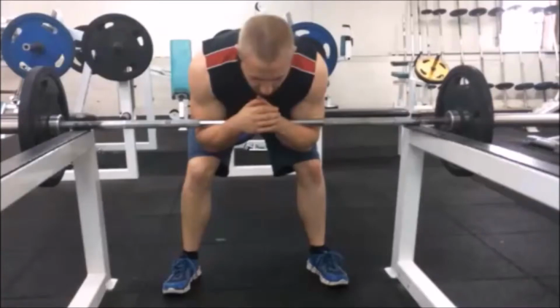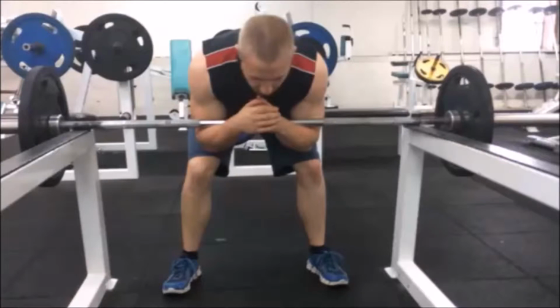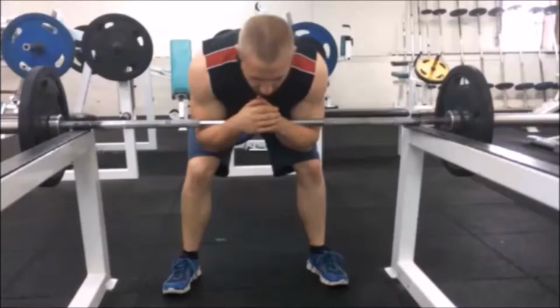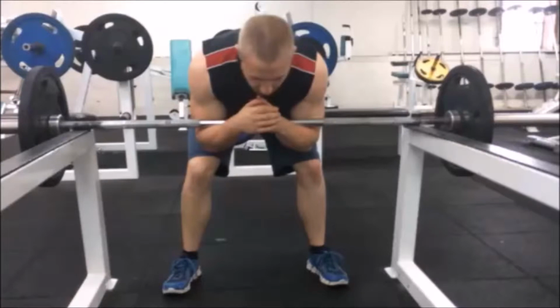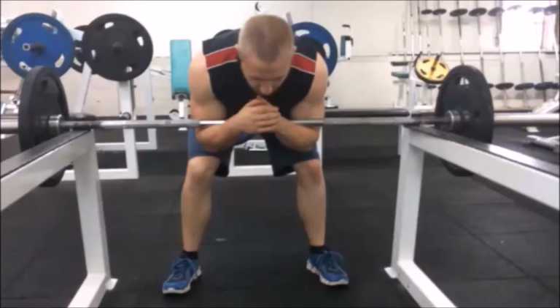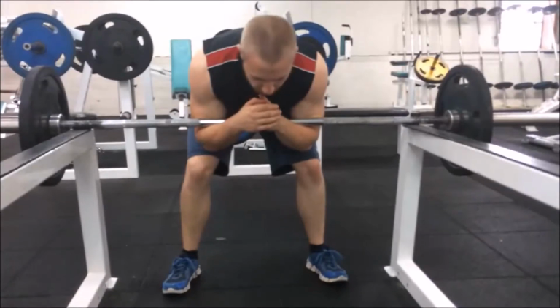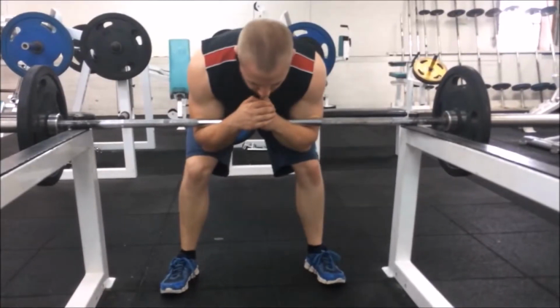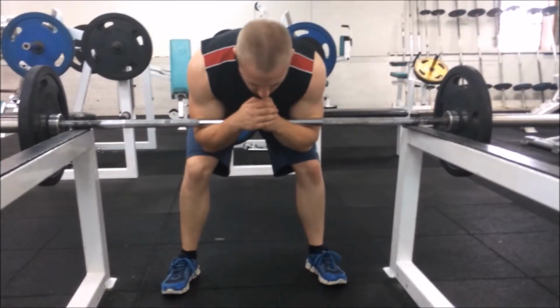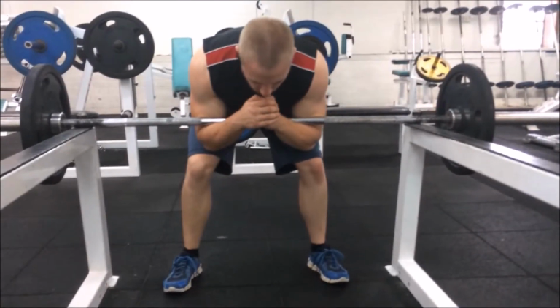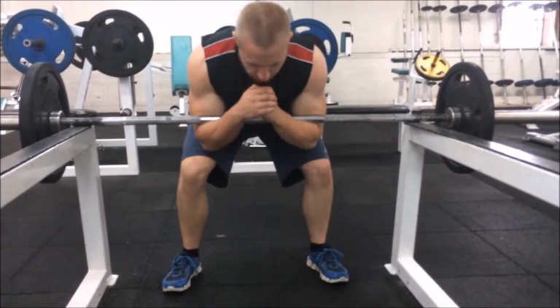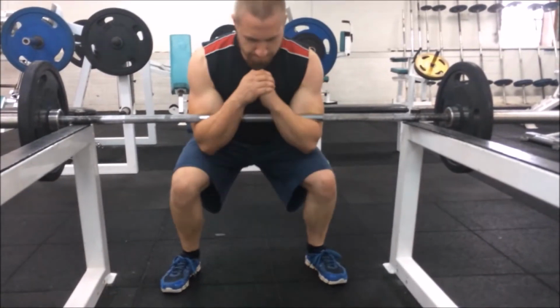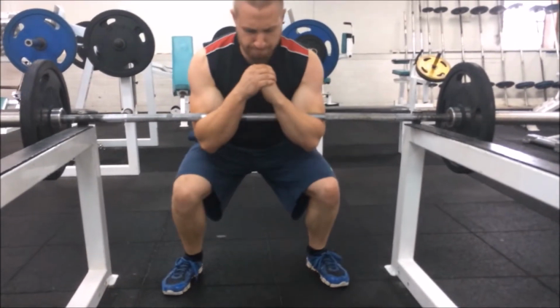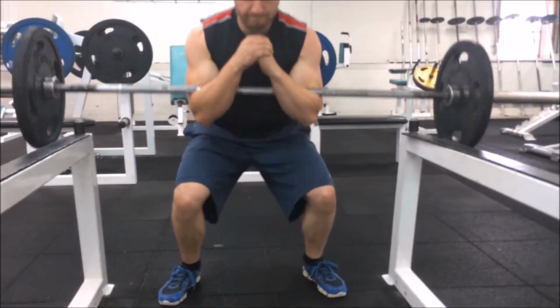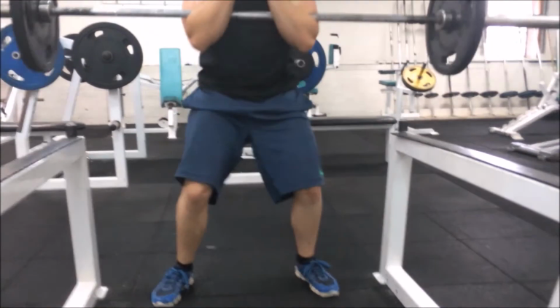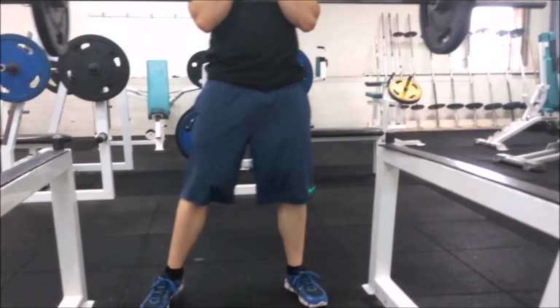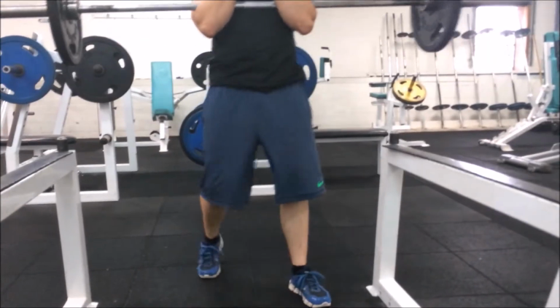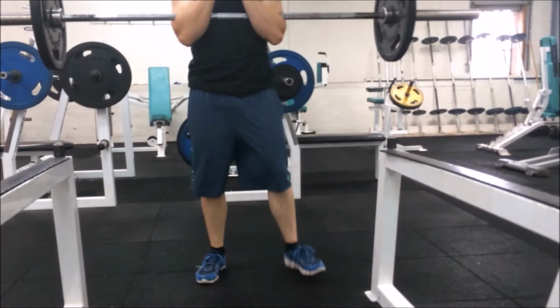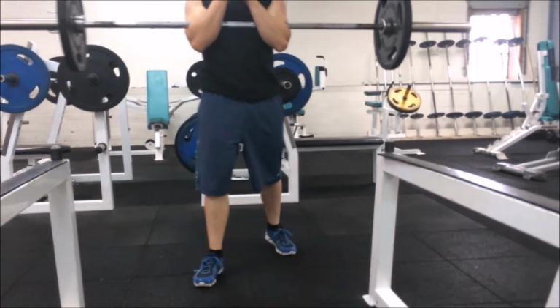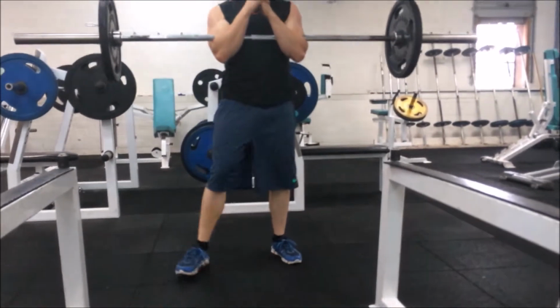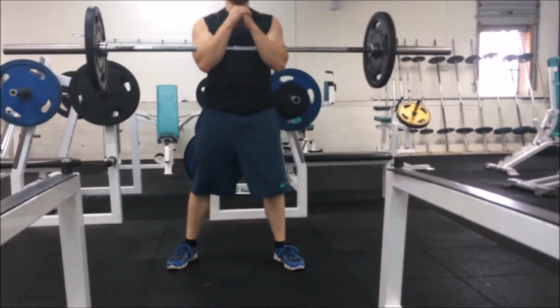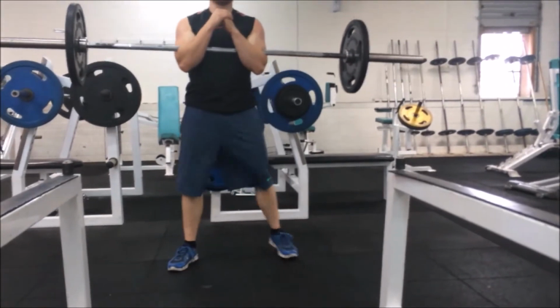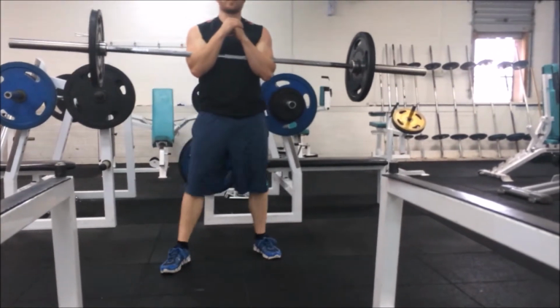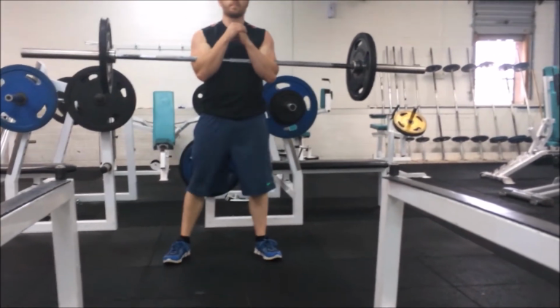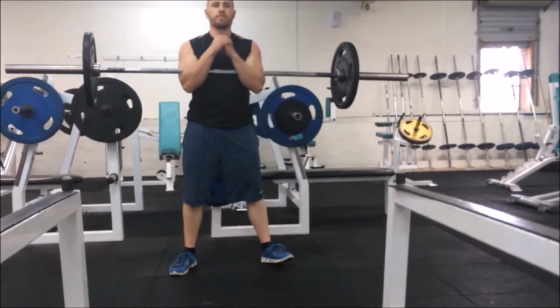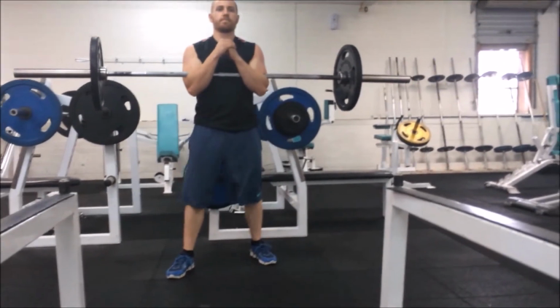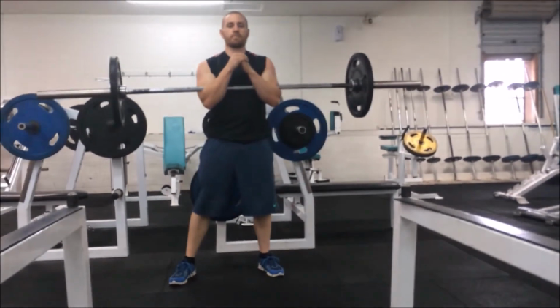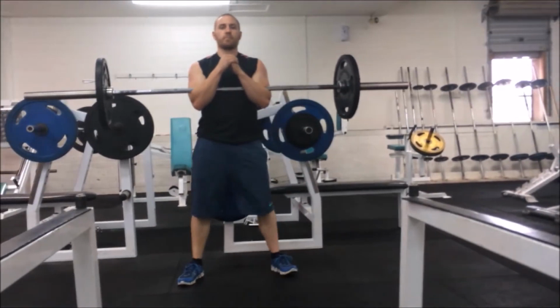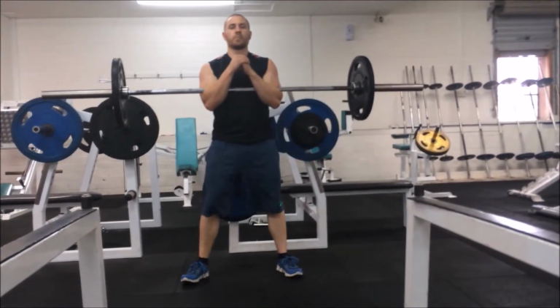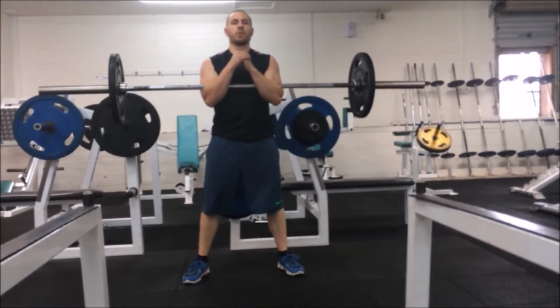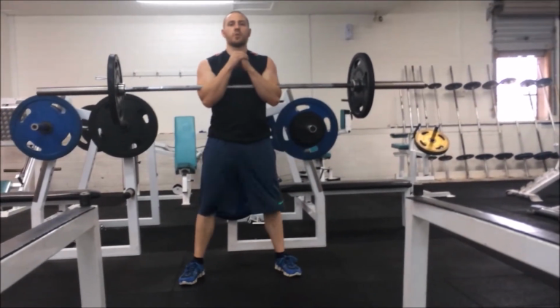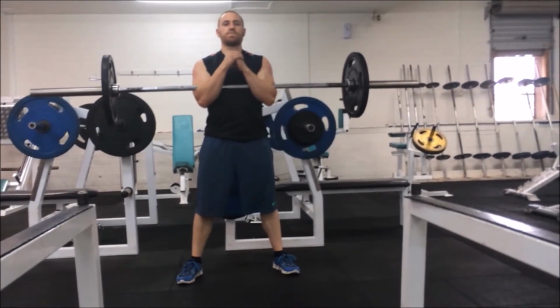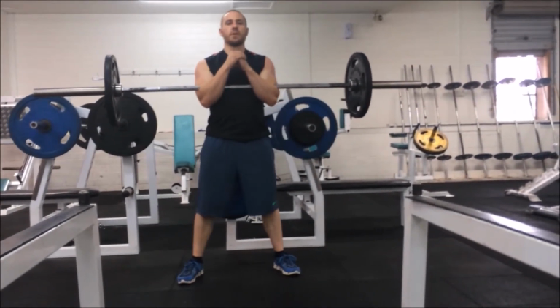Lift the bar up so that it is resting on the top of your forearms, almost in the bend of the elbow joint. Step away from the rack, set your feet up at about shoulder width apart and push your body weight through your heels.